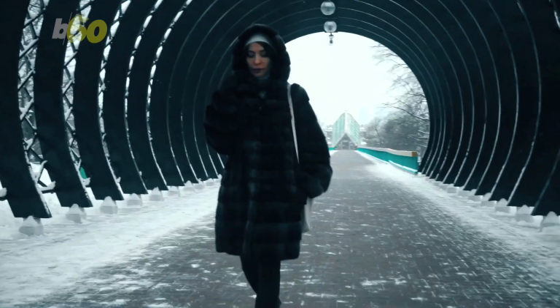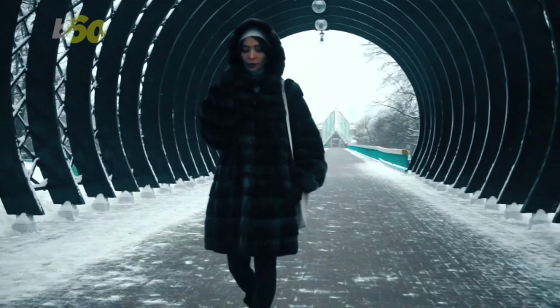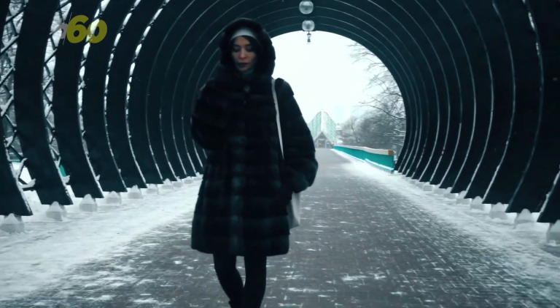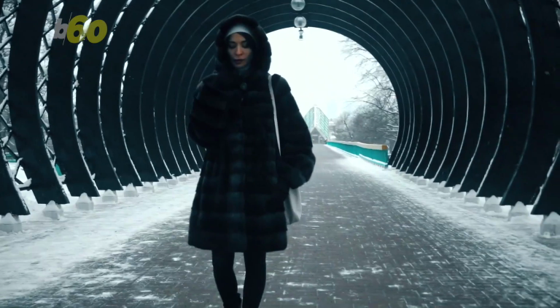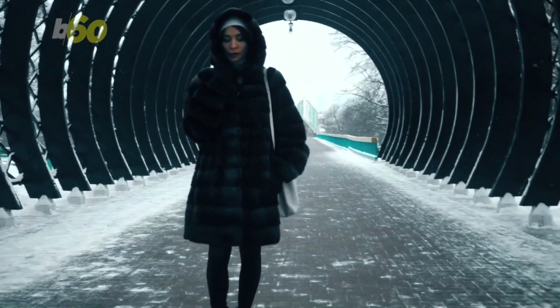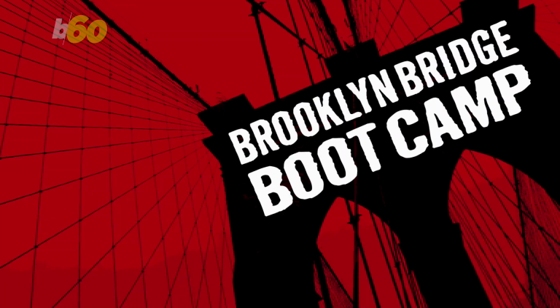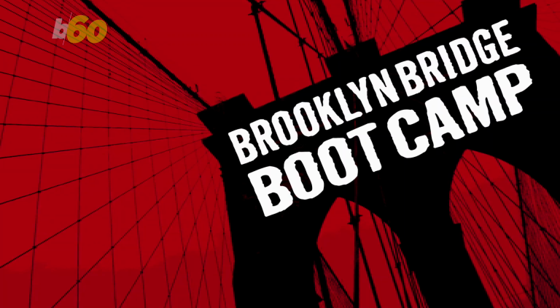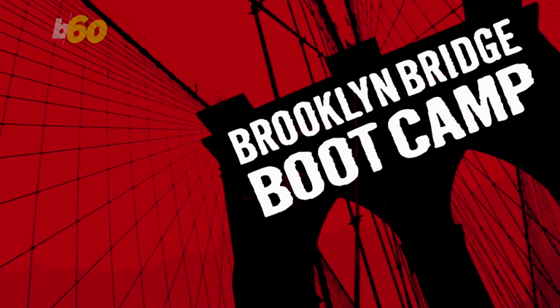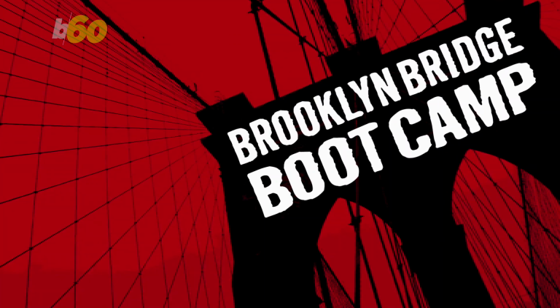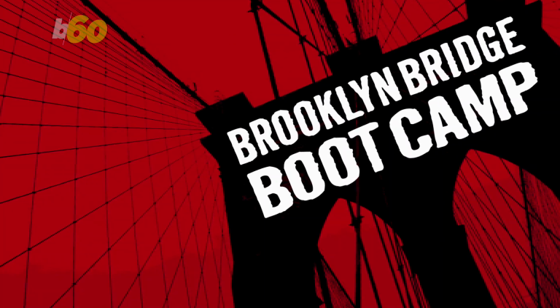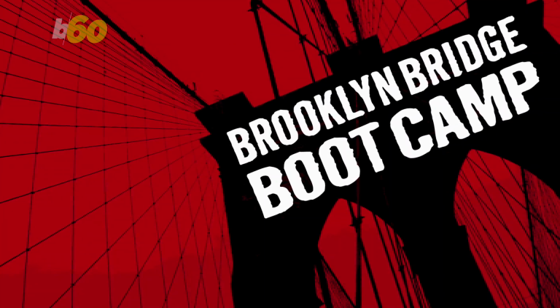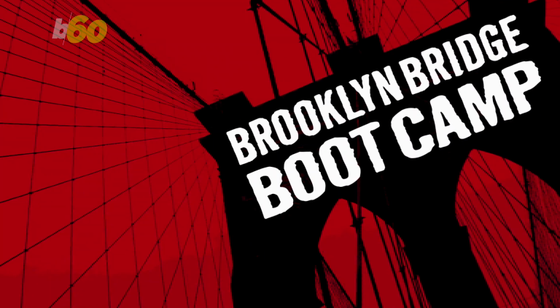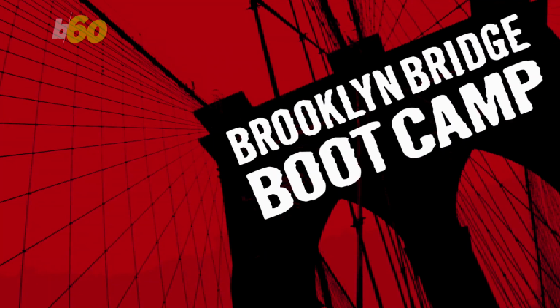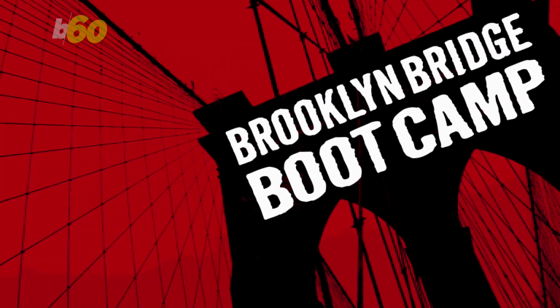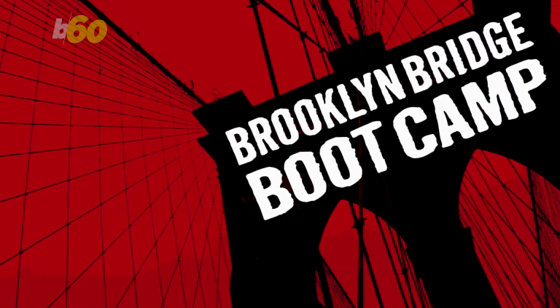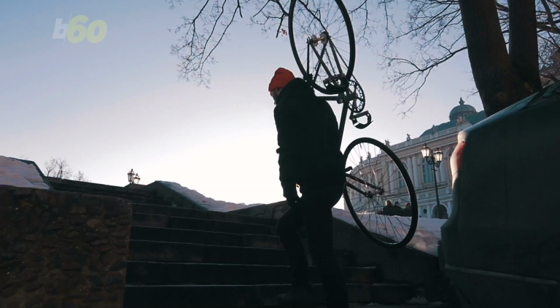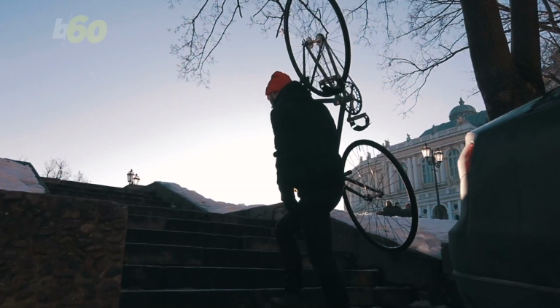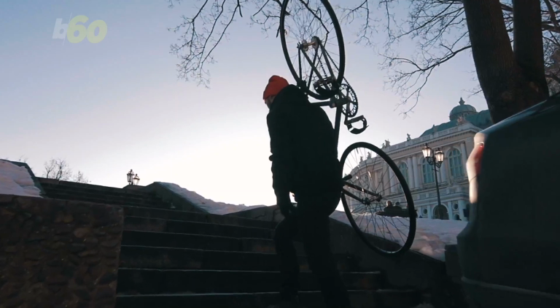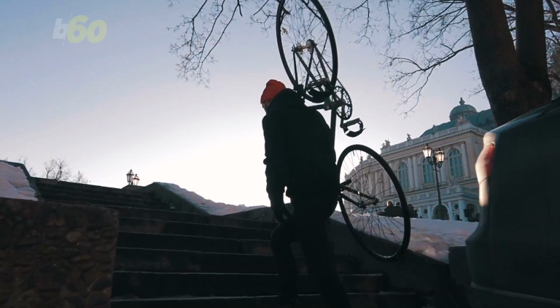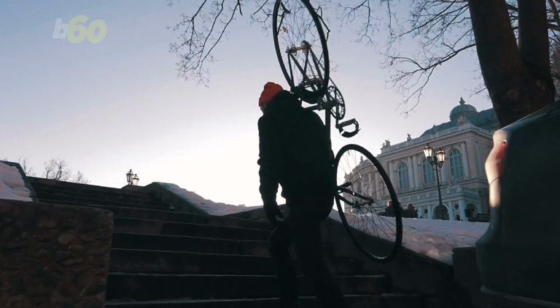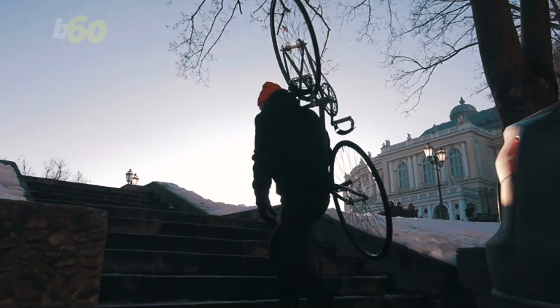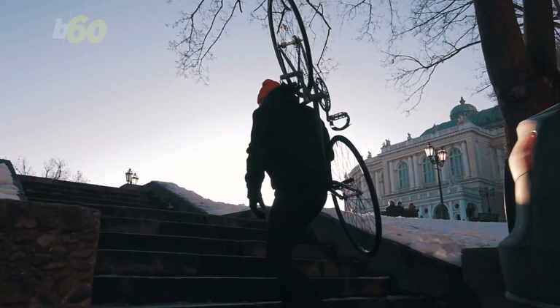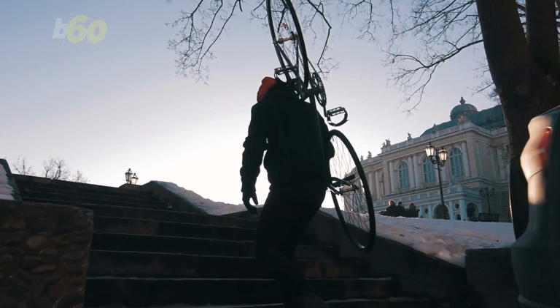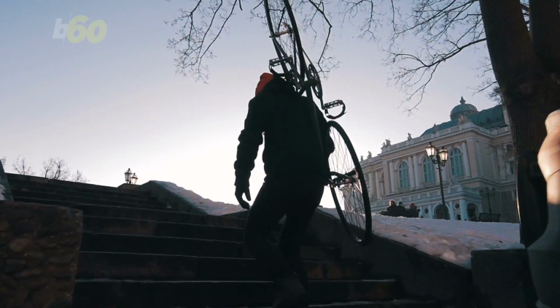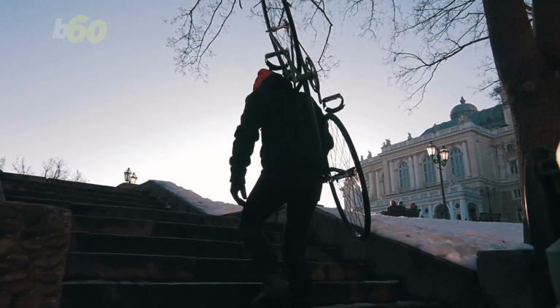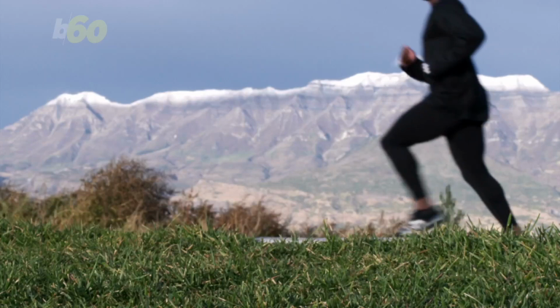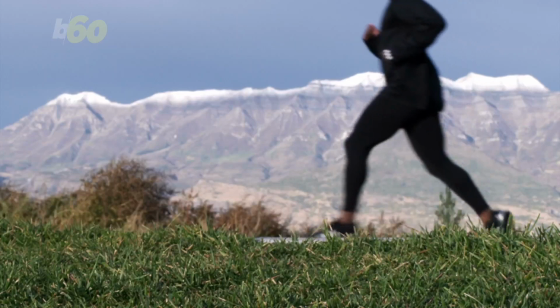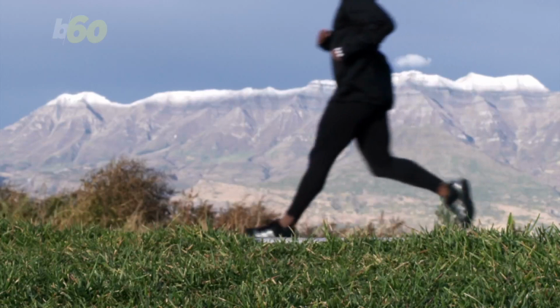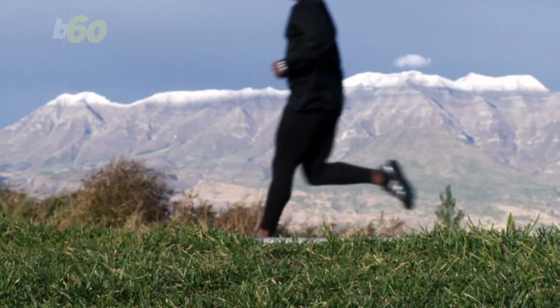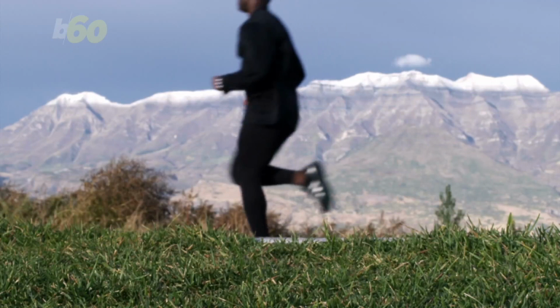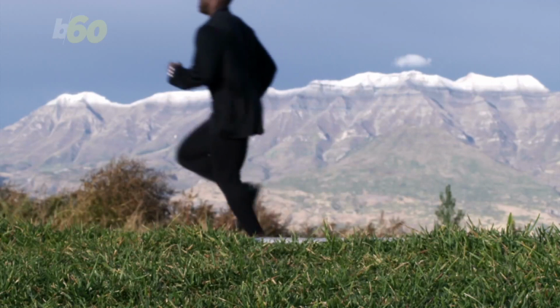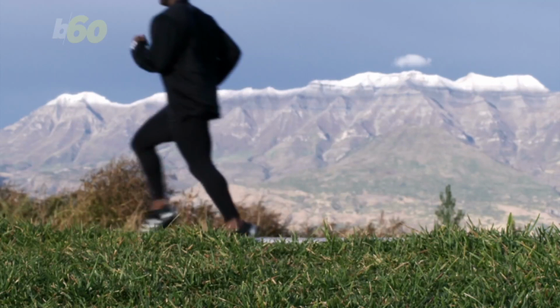Layering up seems obvious, but Ariane Hunt, founder of Brooklyn Bridge Boot Camp, says that during exercise you'll warm up fast, so it's important to take off a layer to keep from overheating.